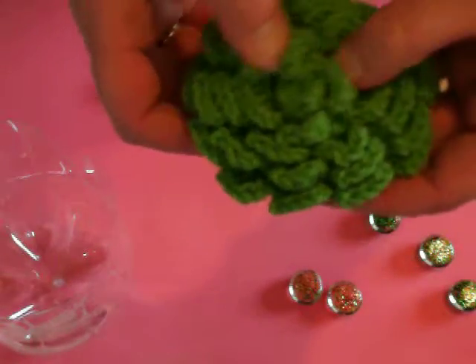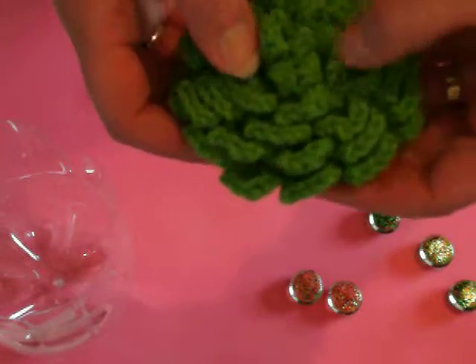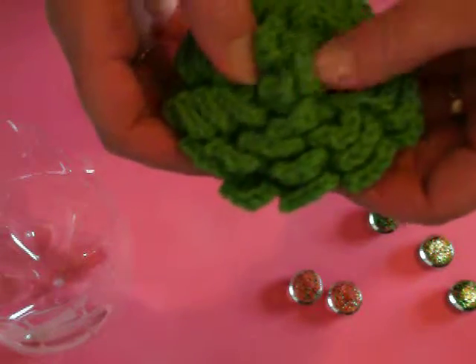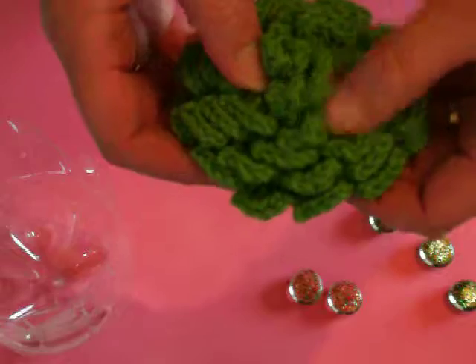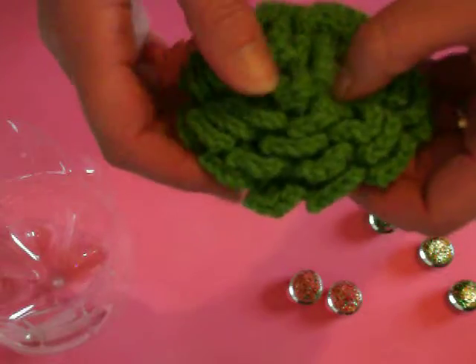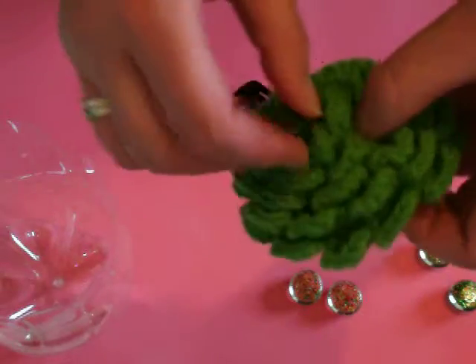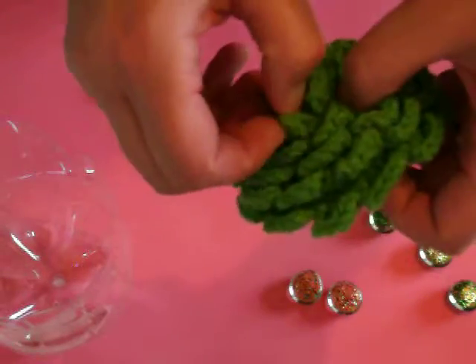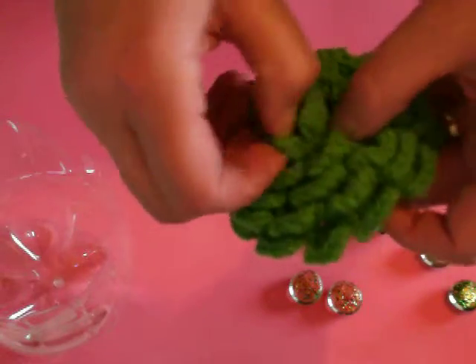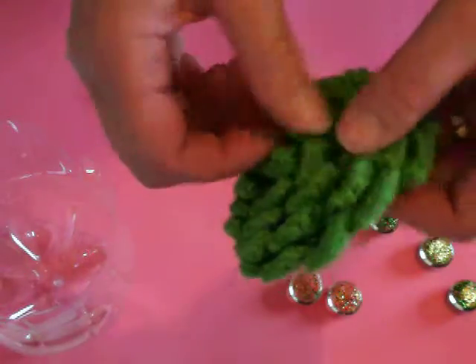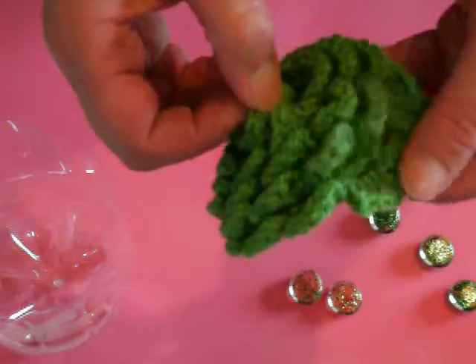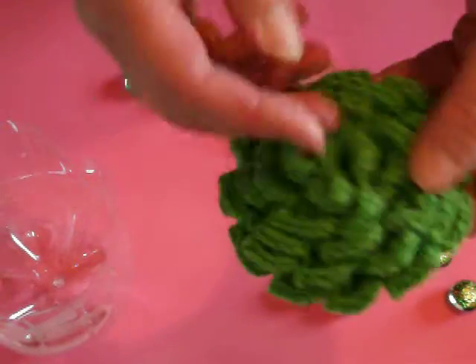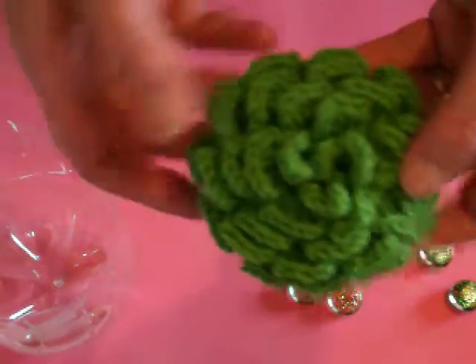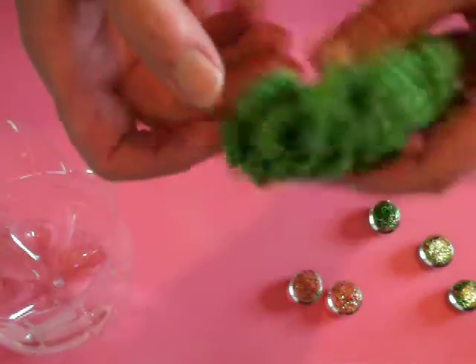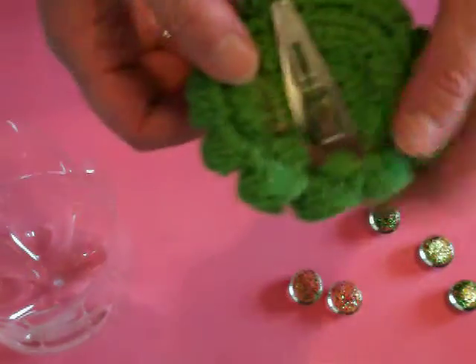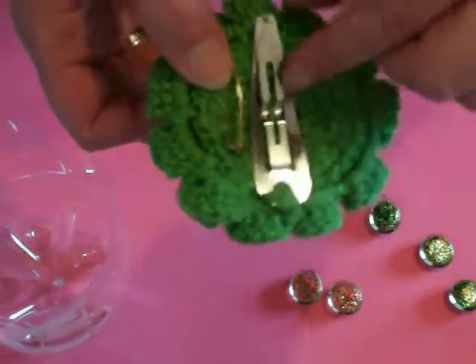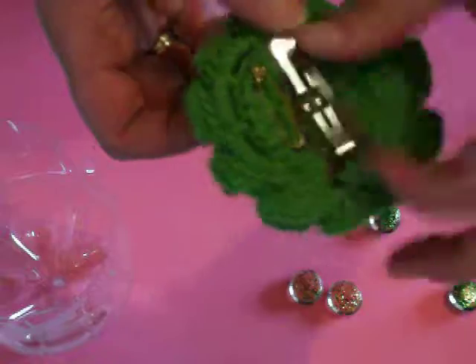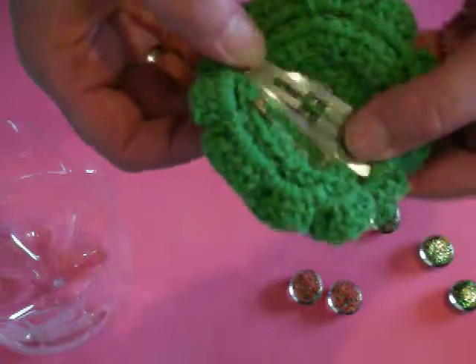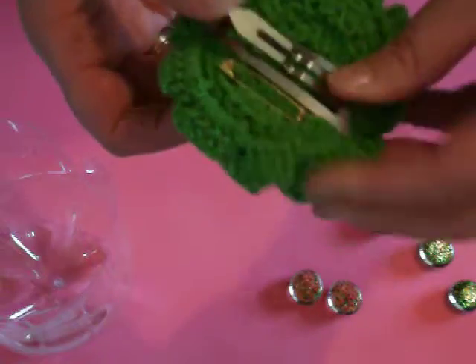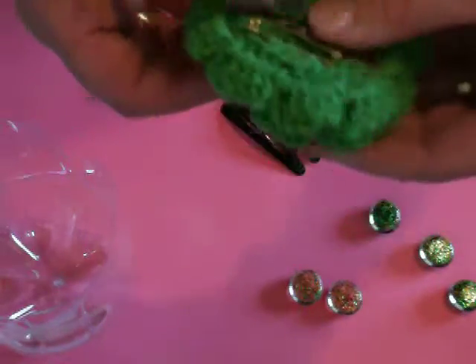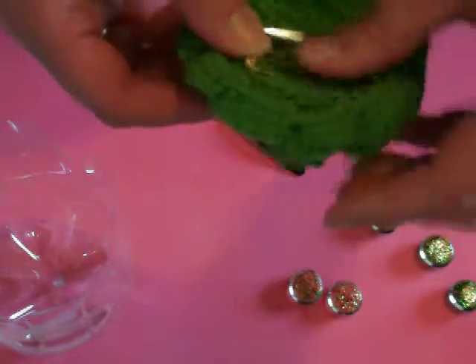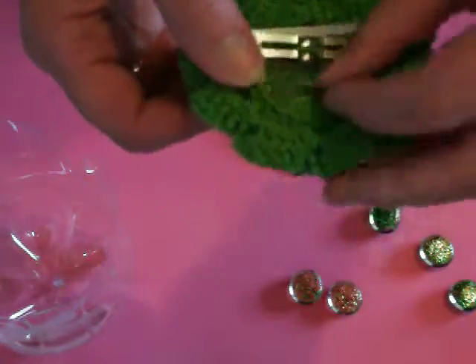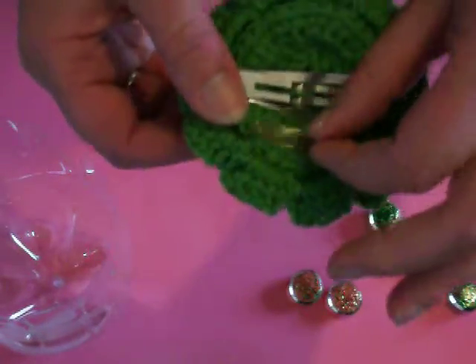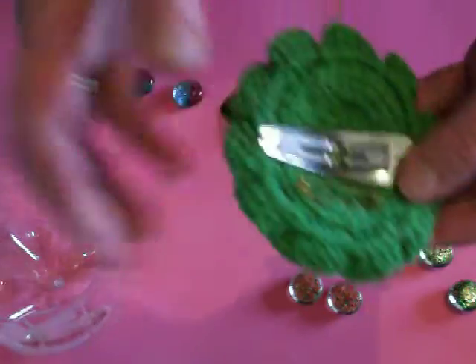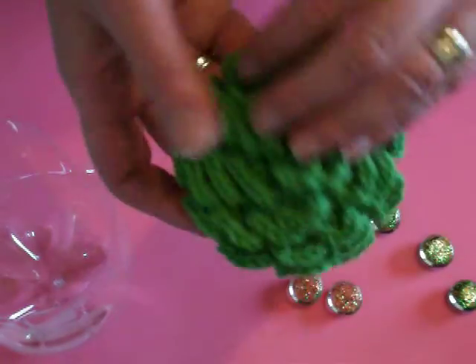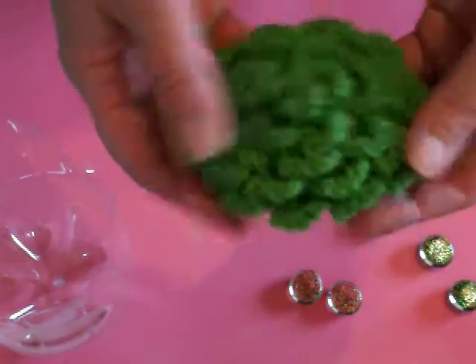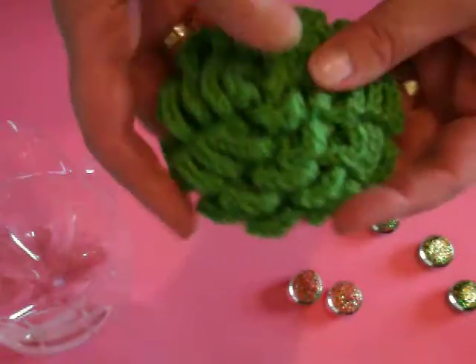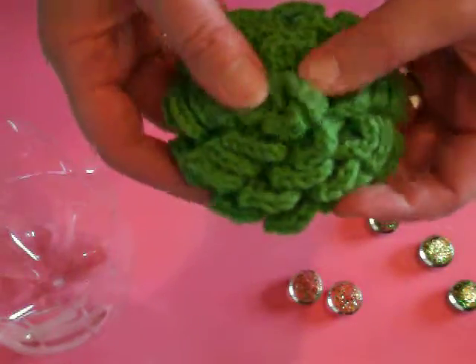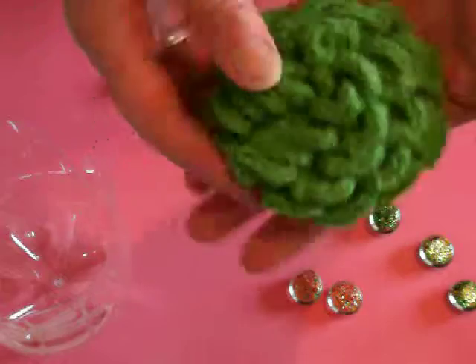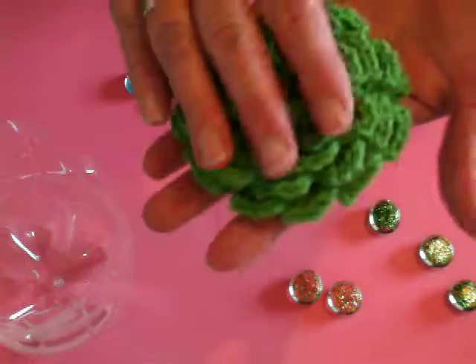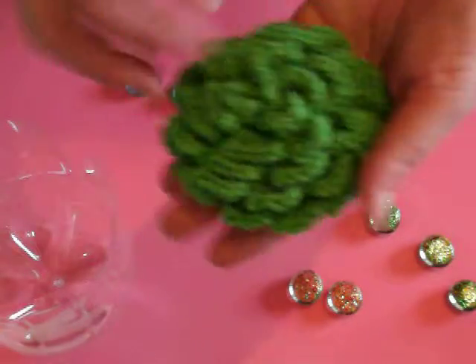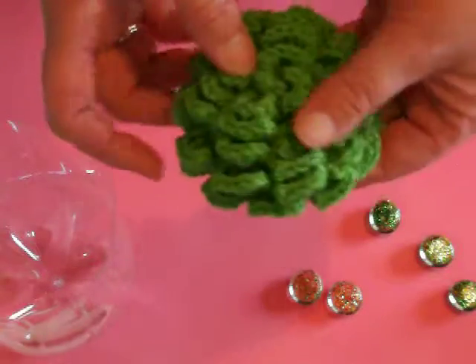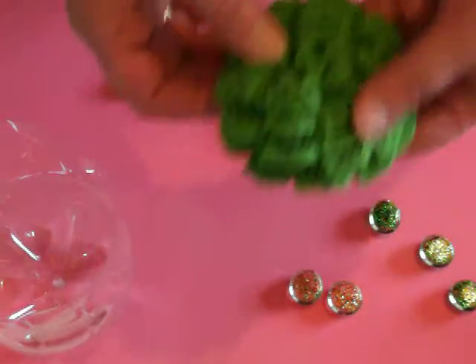I think it's Bob Wilson 123 whose tutorial I followed. I just sew on a clip and then put on a brooch — your choice. These are great; they look great on a coat, in your hair, anywhere.